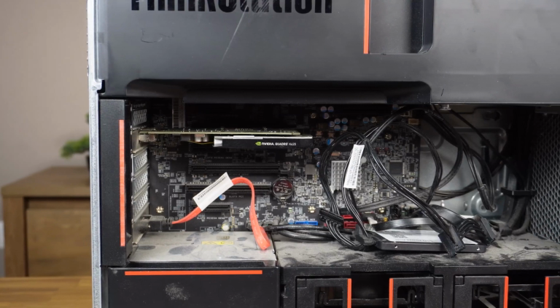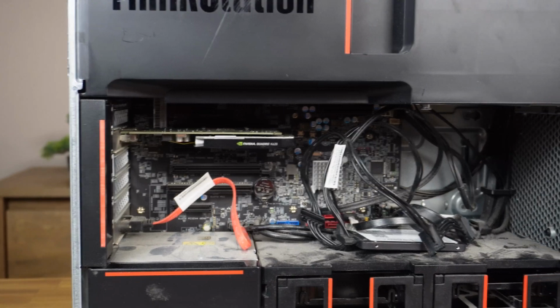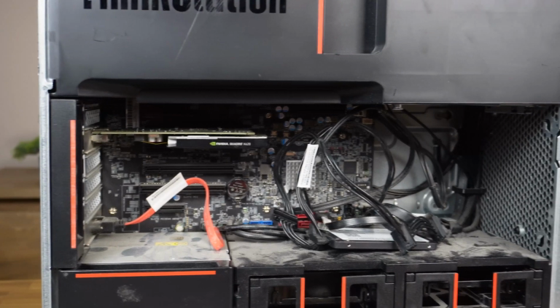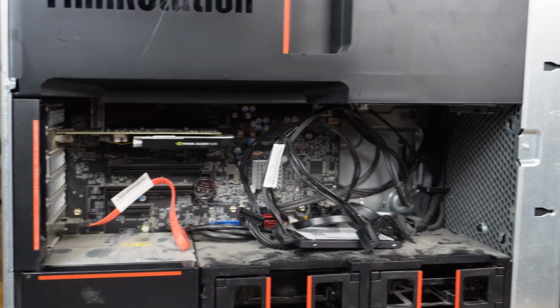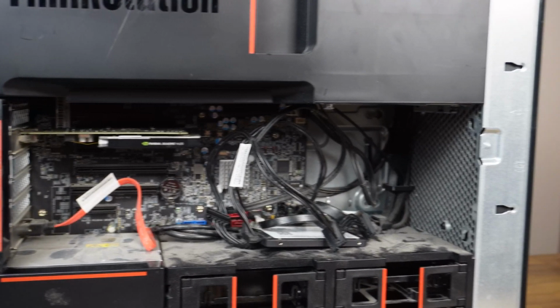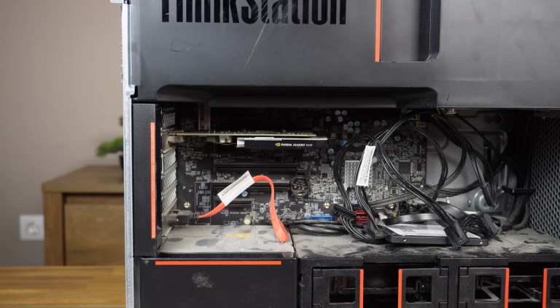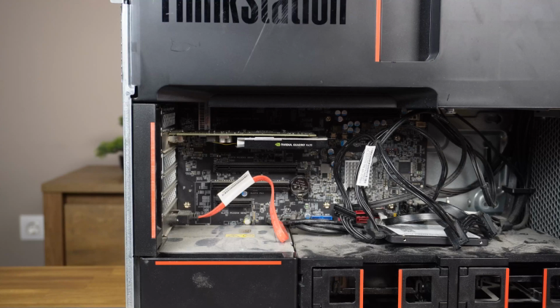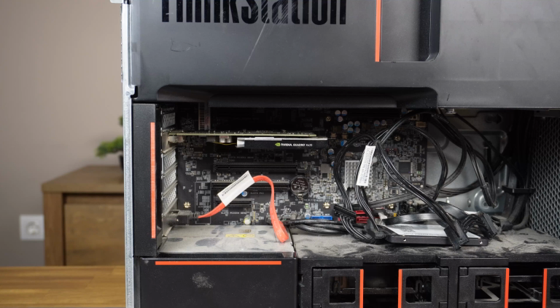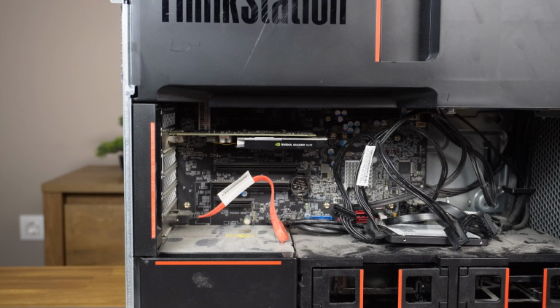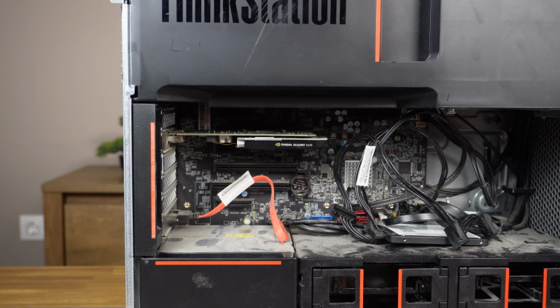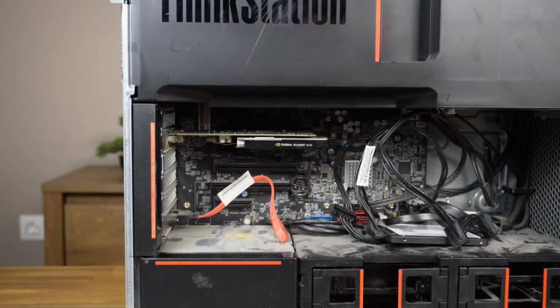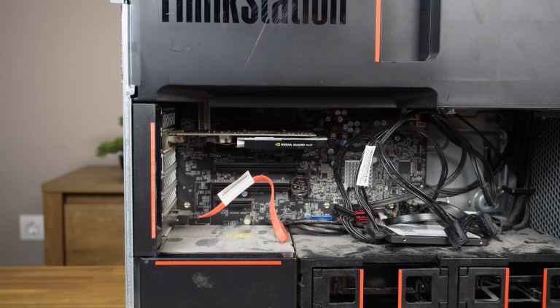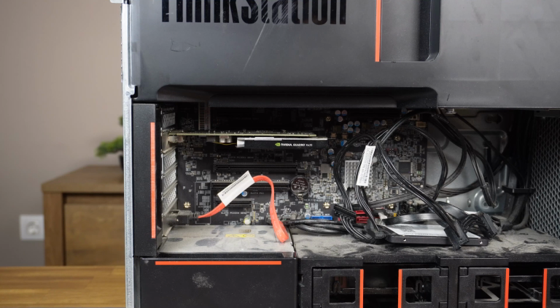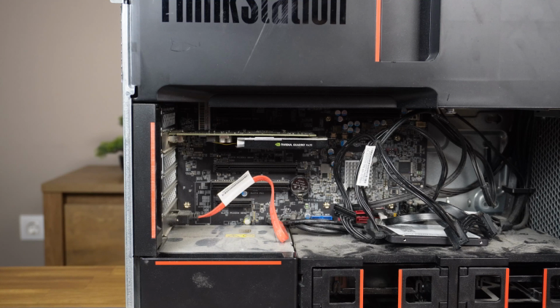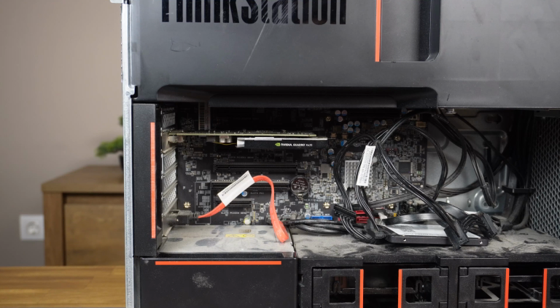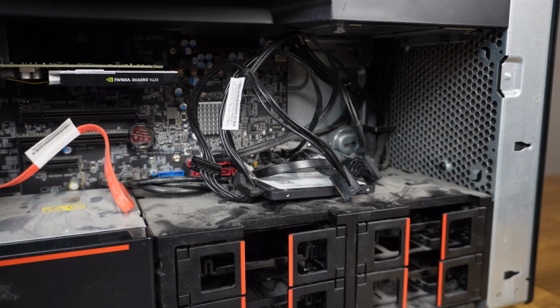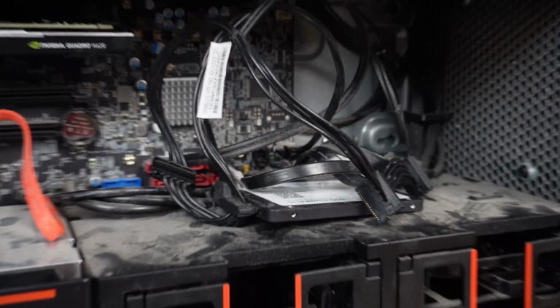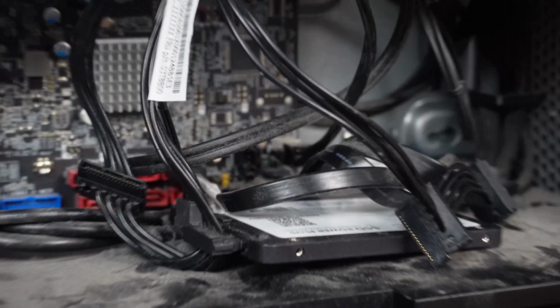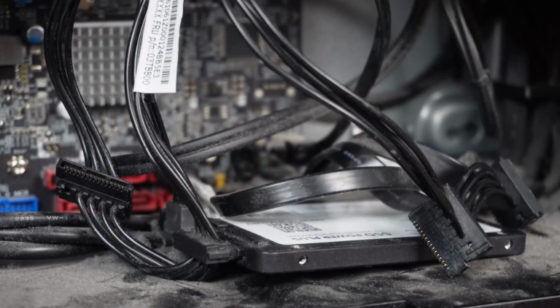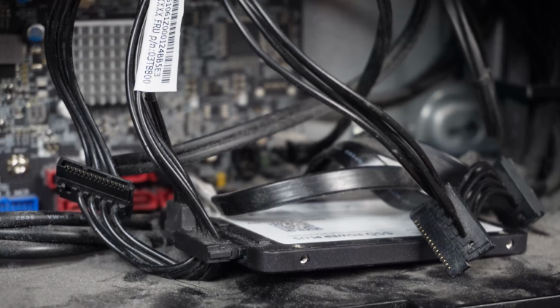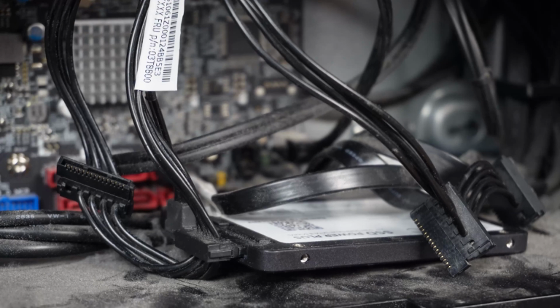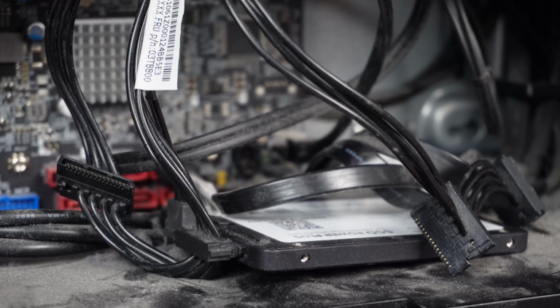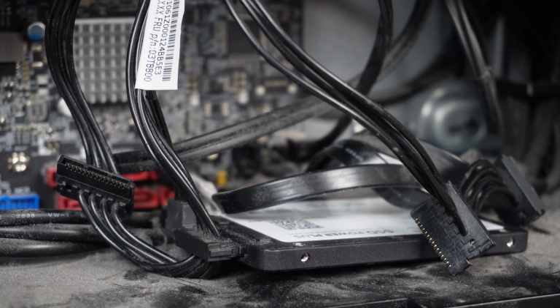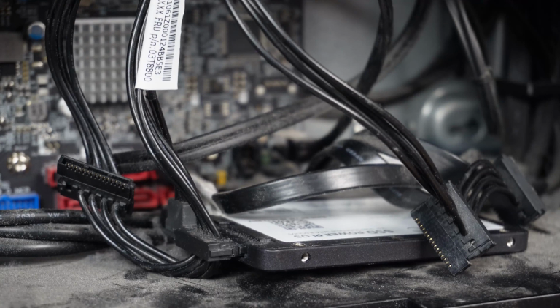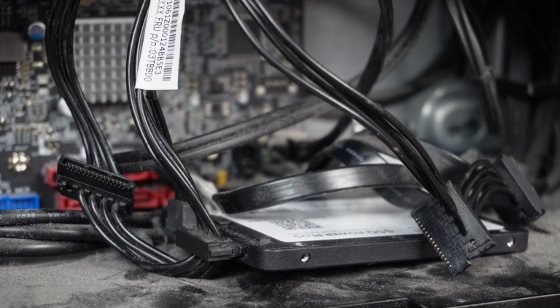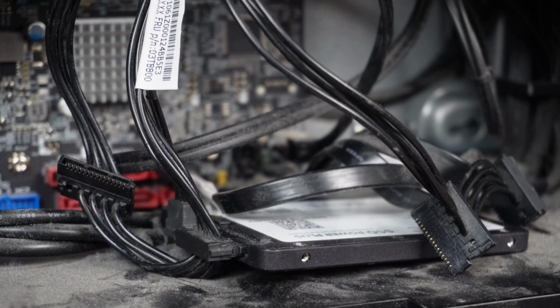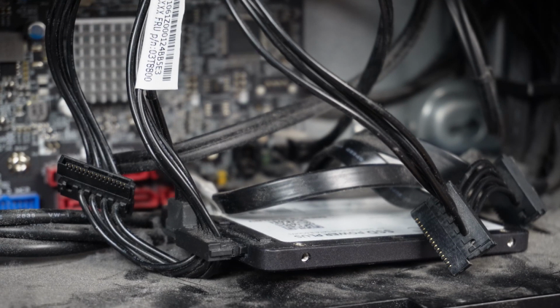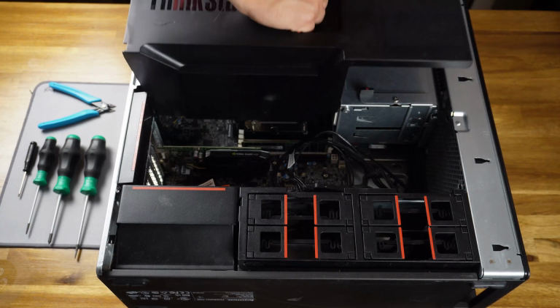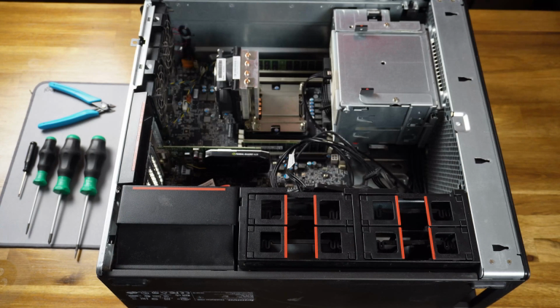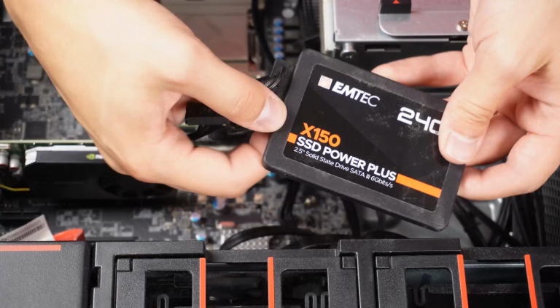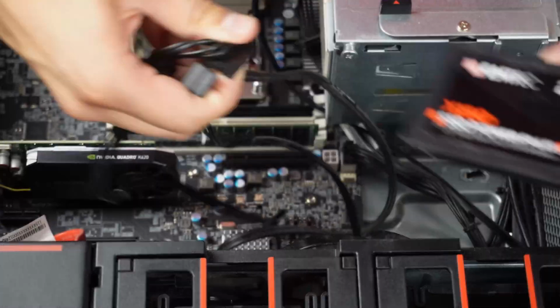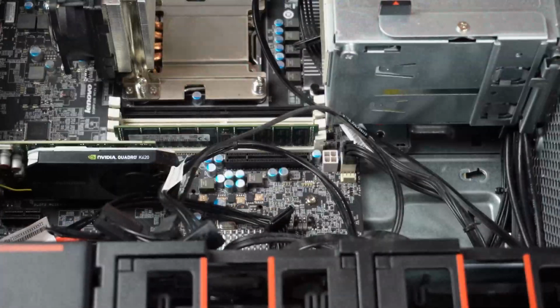What's not so cool is that this specific system has not been maintained well and it's full of dust. In addition, the SSD is just thrown in there and not inserted in the drive bay as it should be. The system has to be cleaned thoroughly.